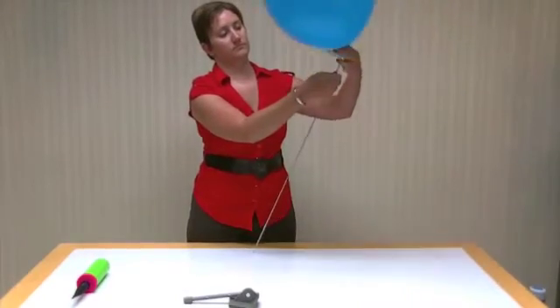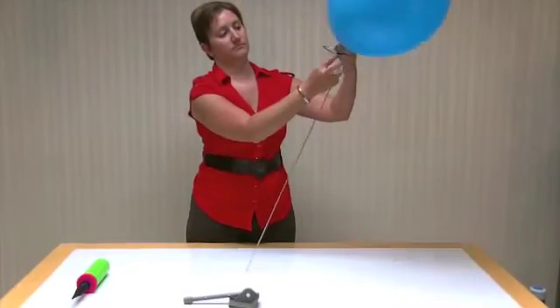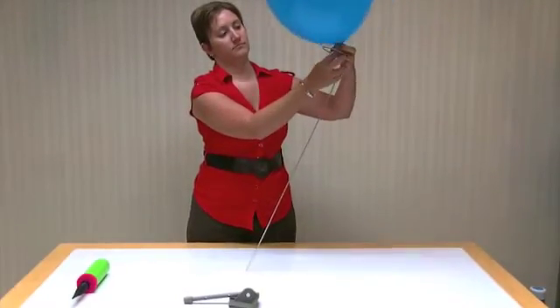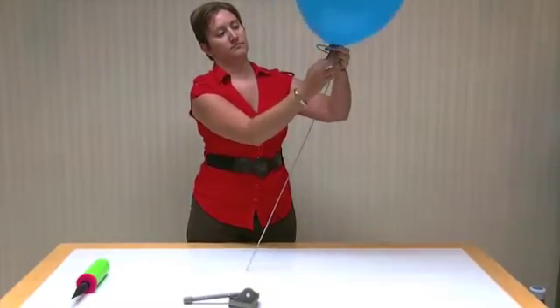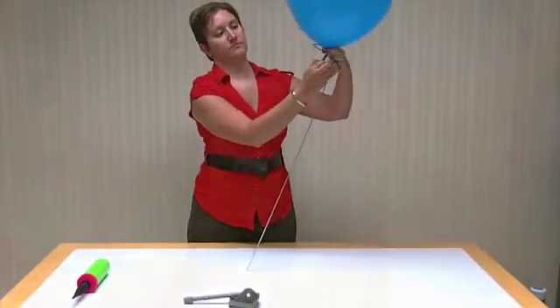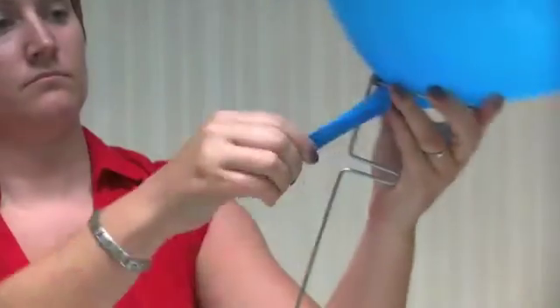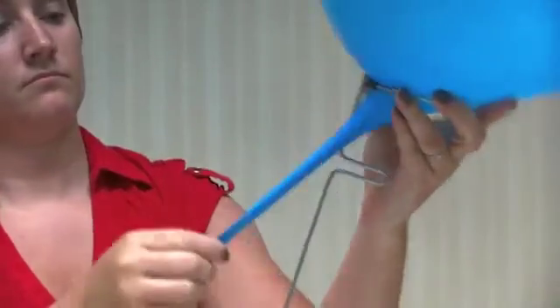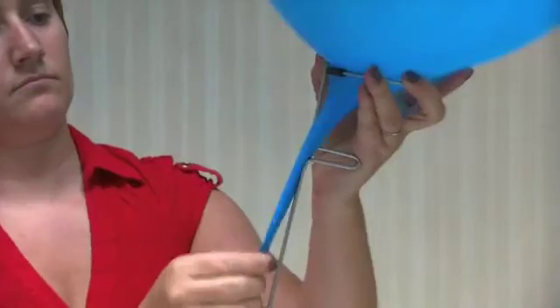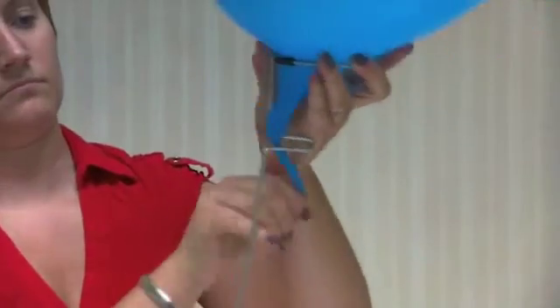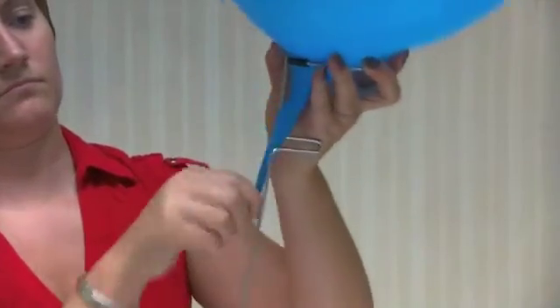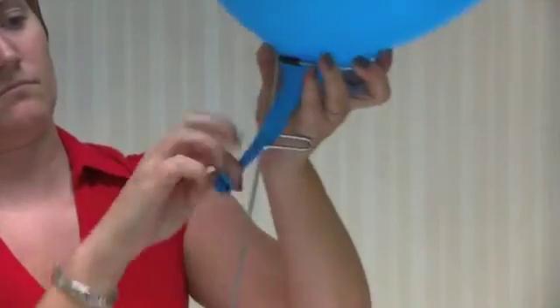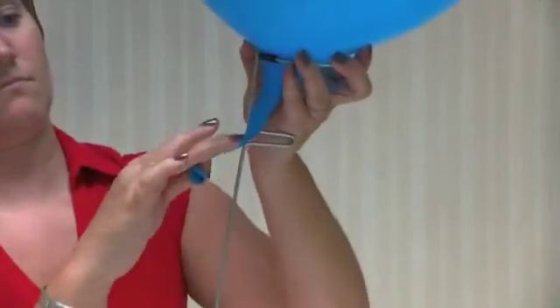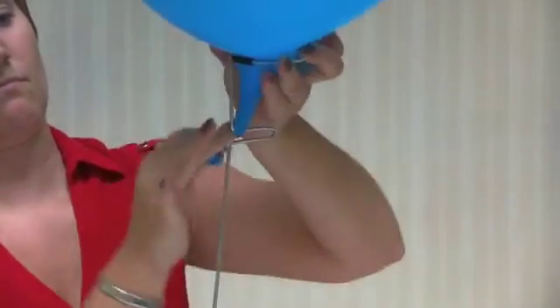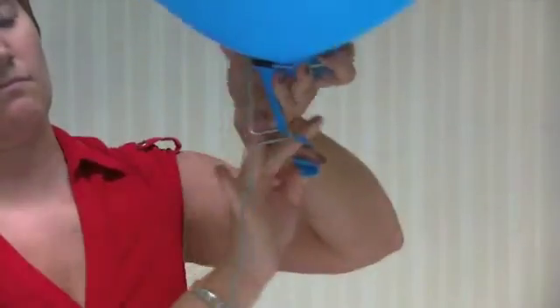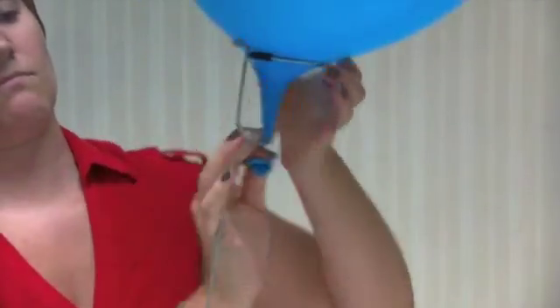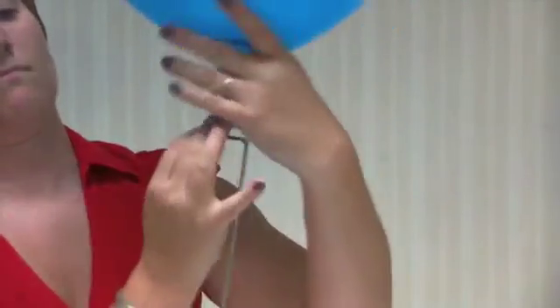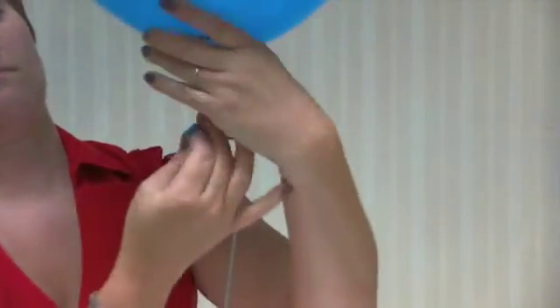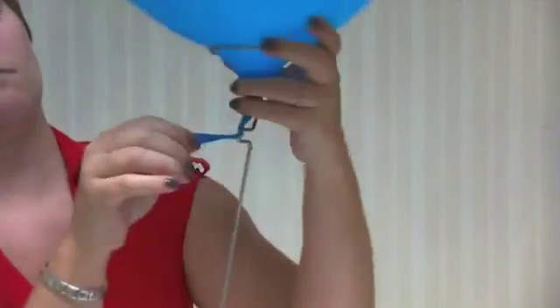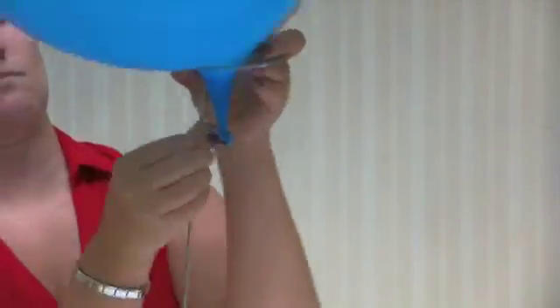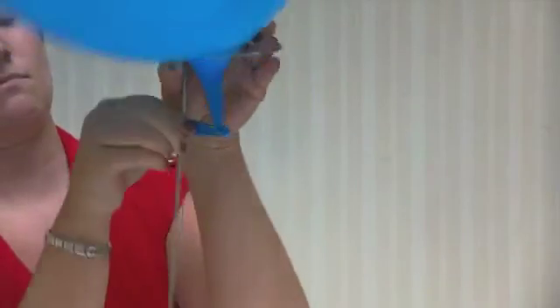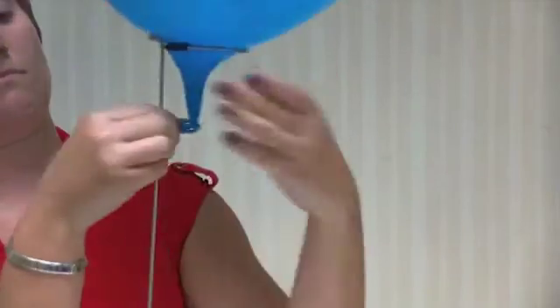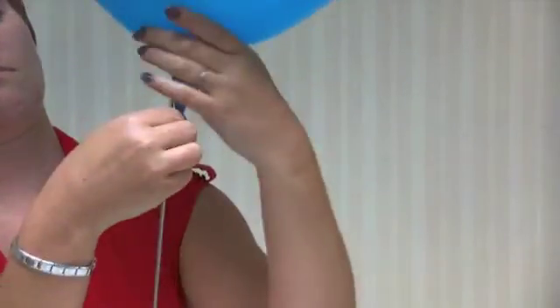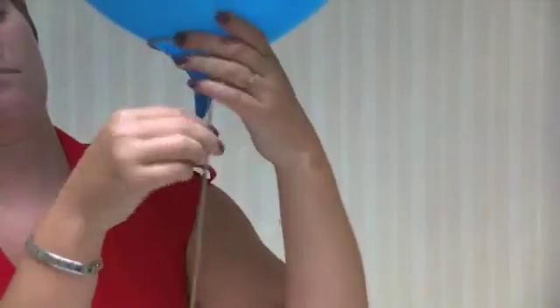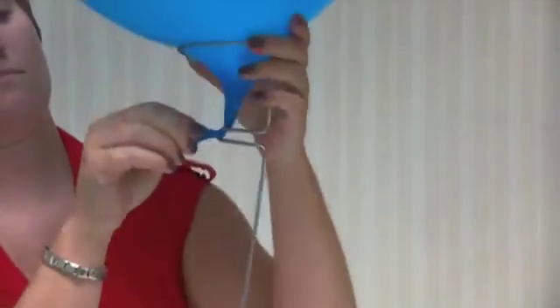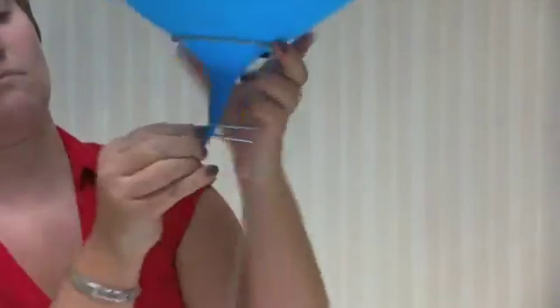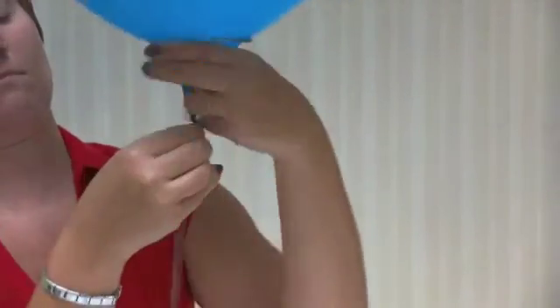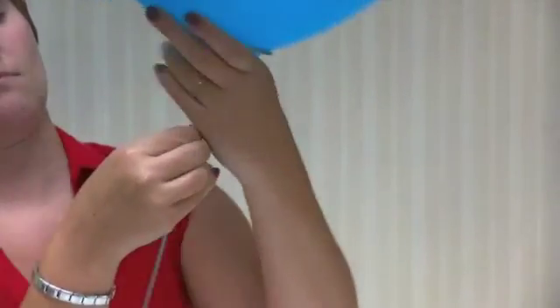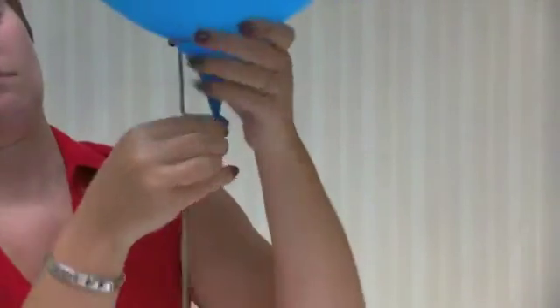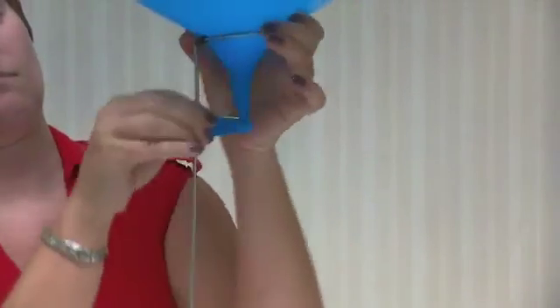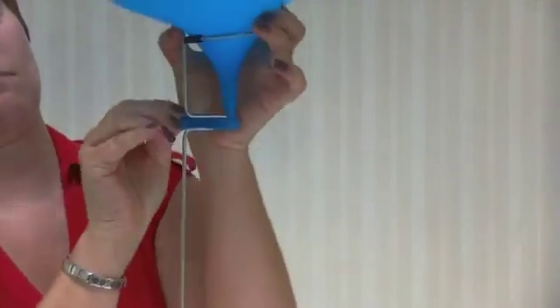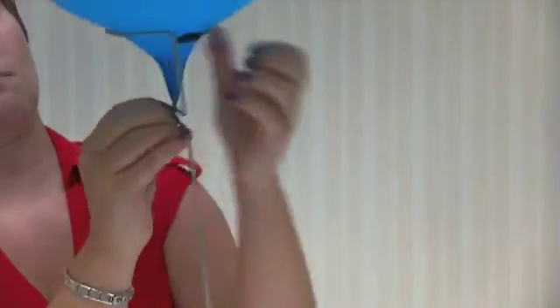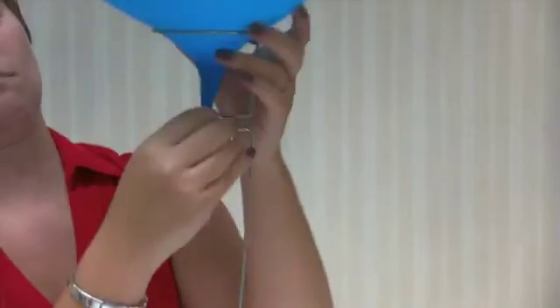Next, pull the neck of the balloon through the hoop of the Stand-A-Balloon. Pull the knot around and slide it into the U-shaped slot. Spin the stand three to four times while firmly grasping the mouth of the balloon neck. Tension will secure the neck of the balloon in place and close the valve.